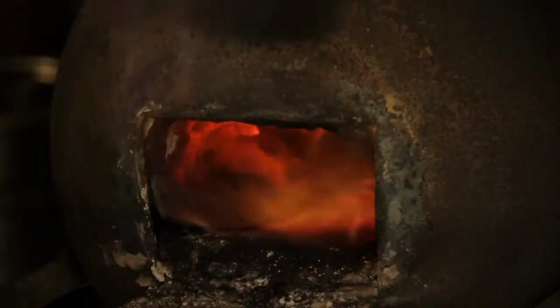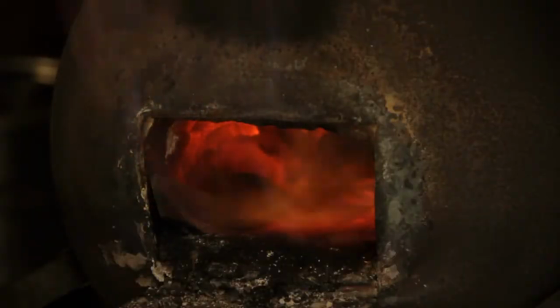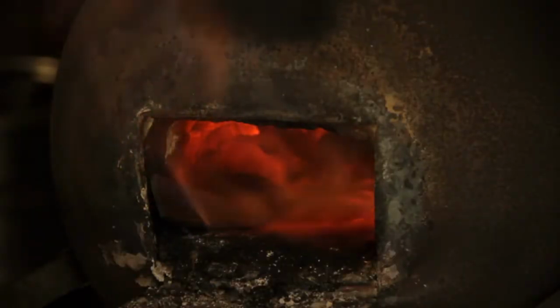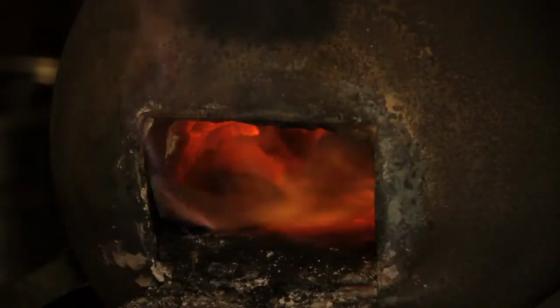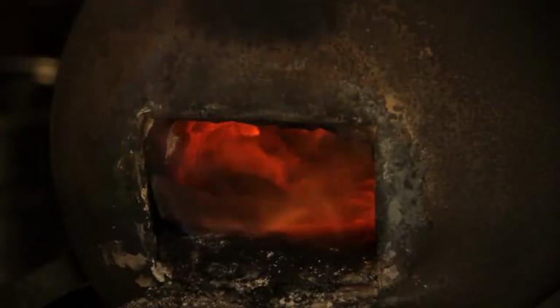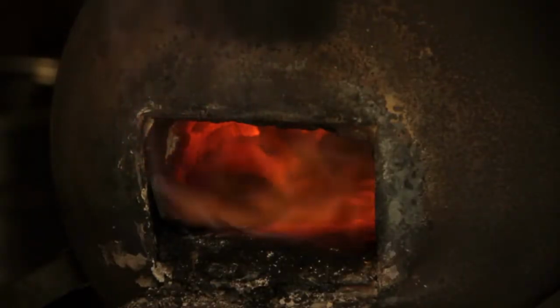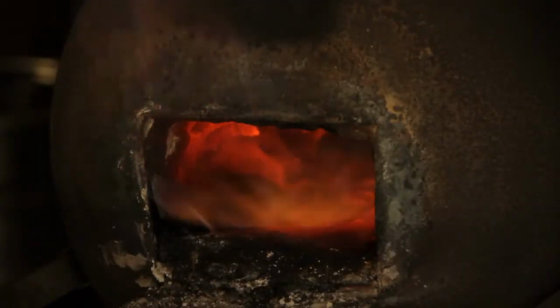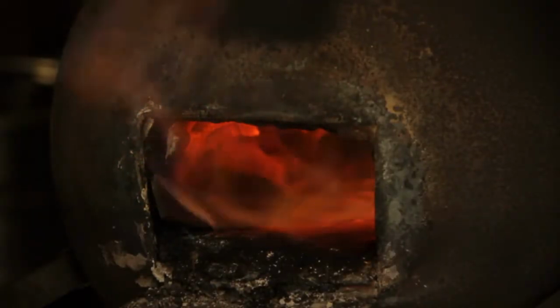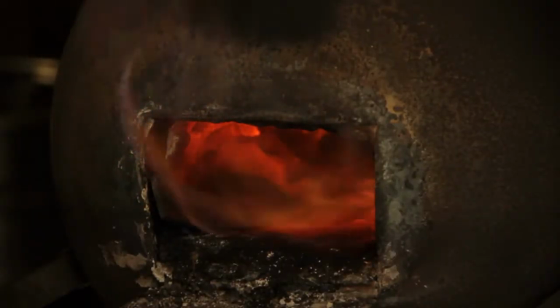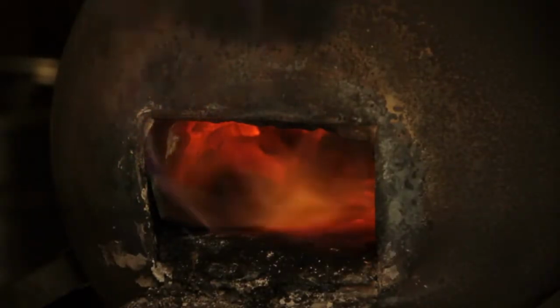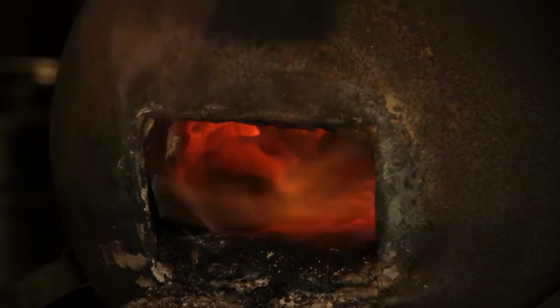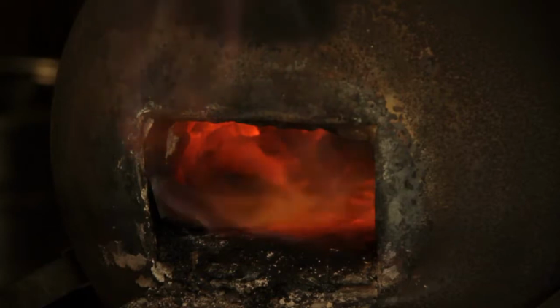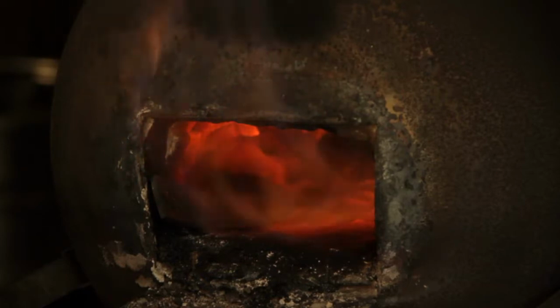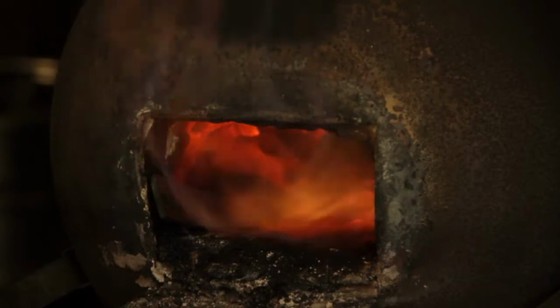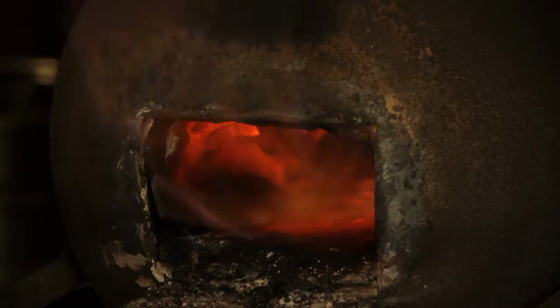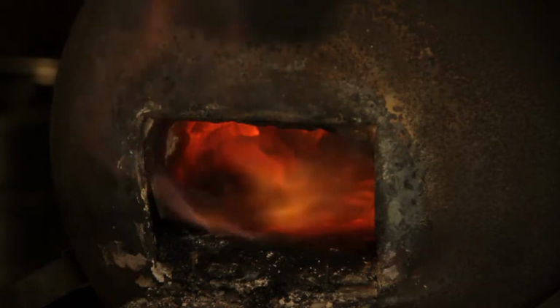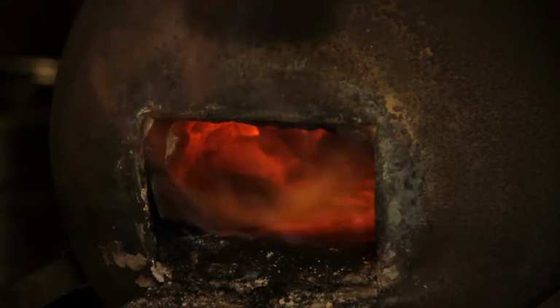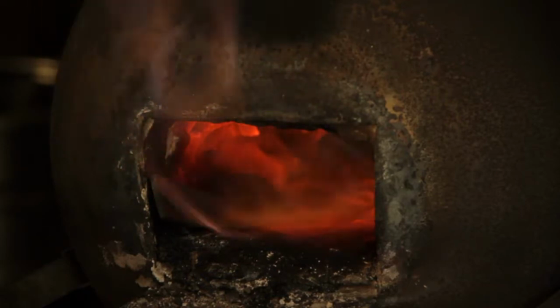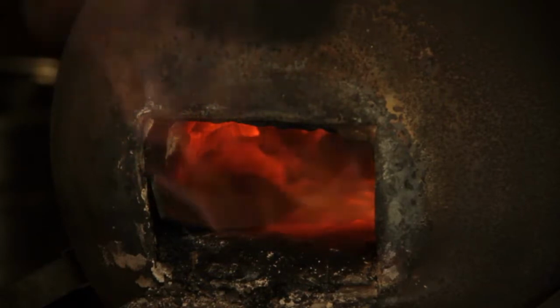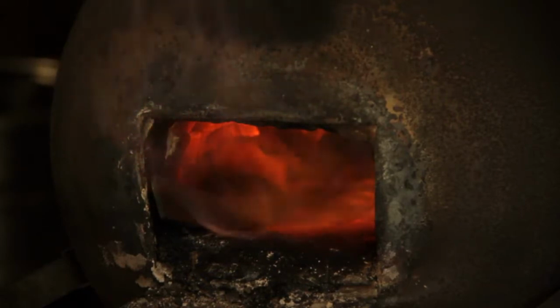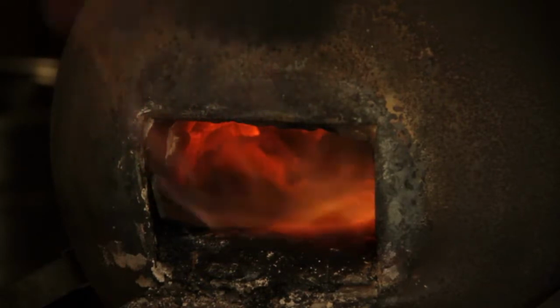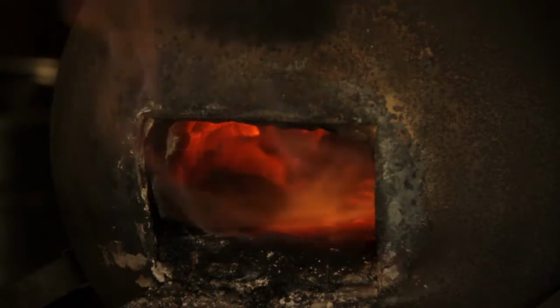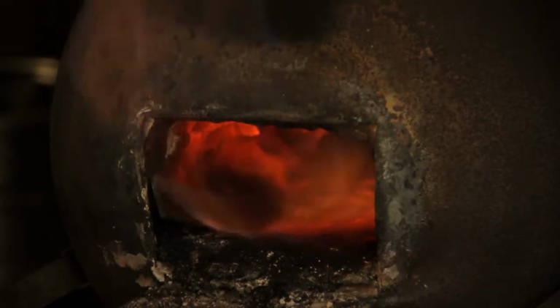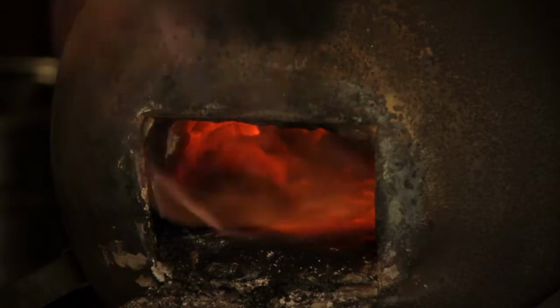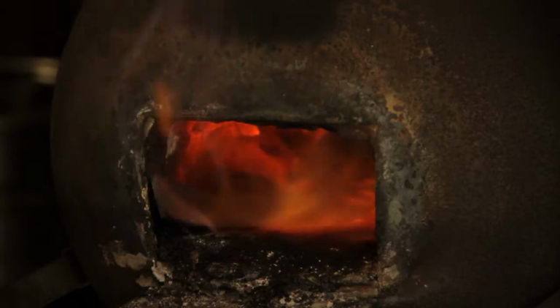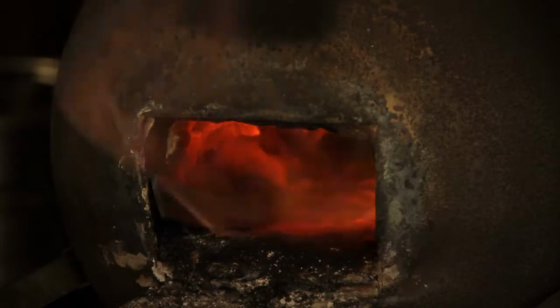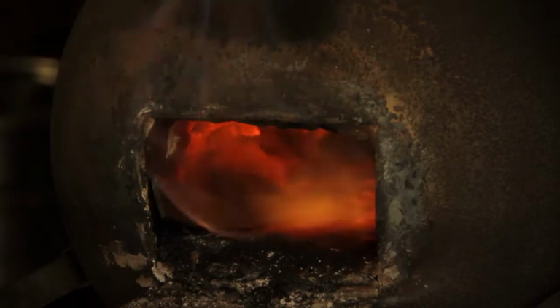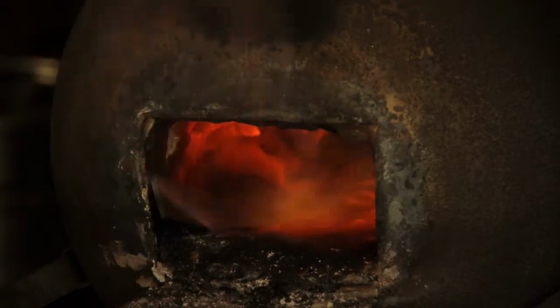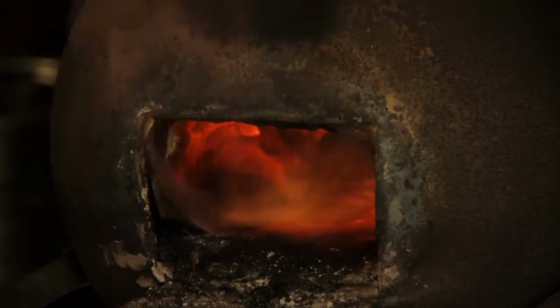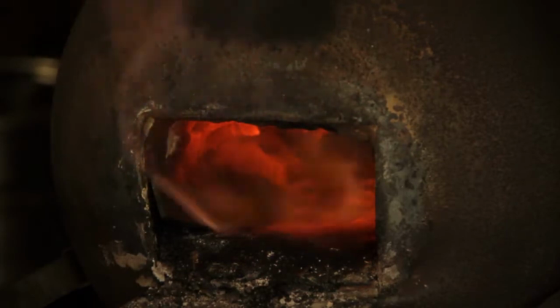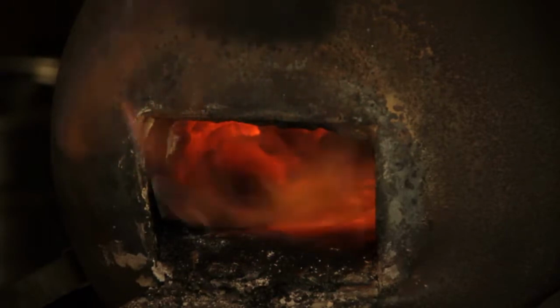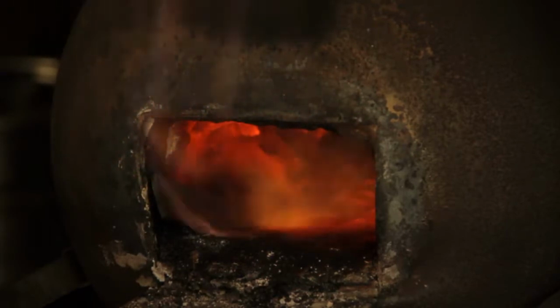The blade is back in the forge again after normalizing. Once I get it up to a cherry red color I'll start to test it with the magnet, and then I'll go into the Horton's G quench — a medium speed oil quench.